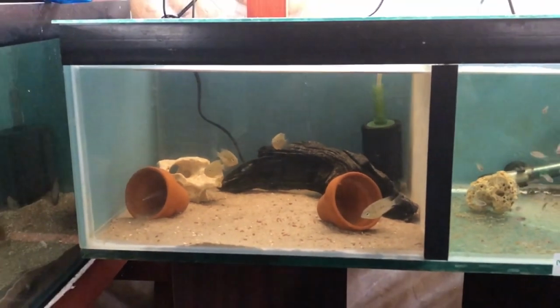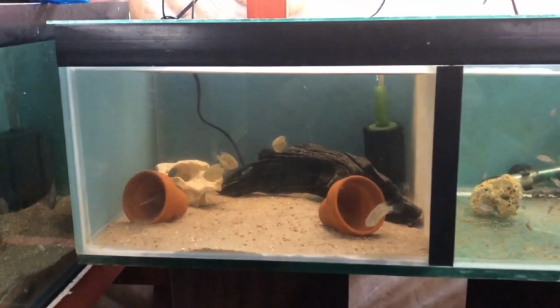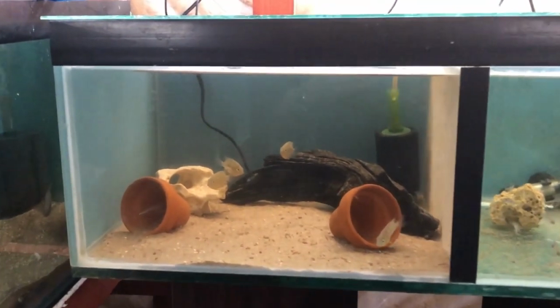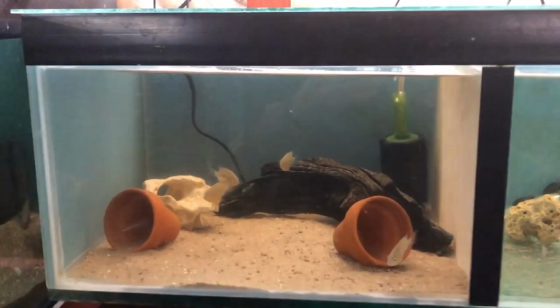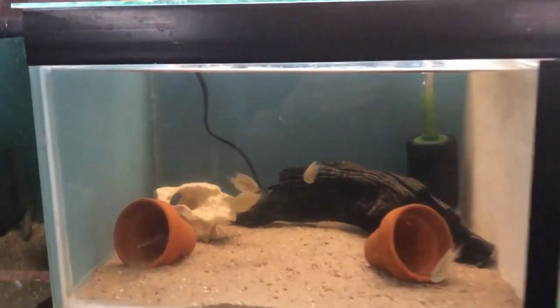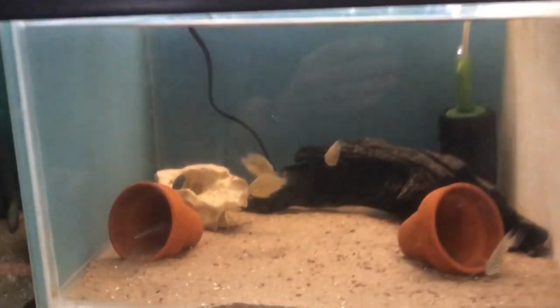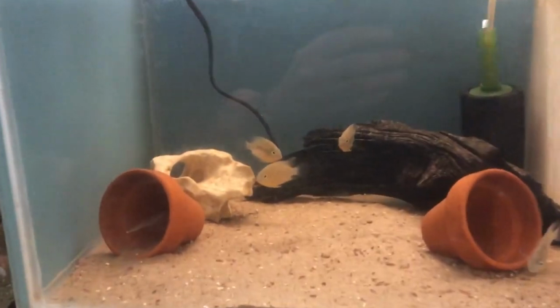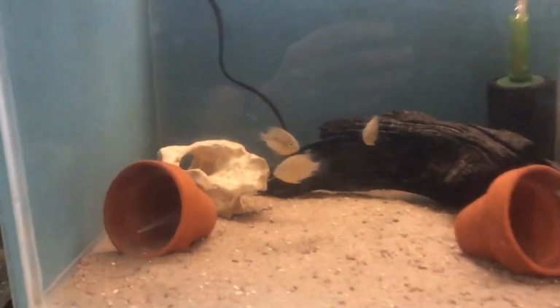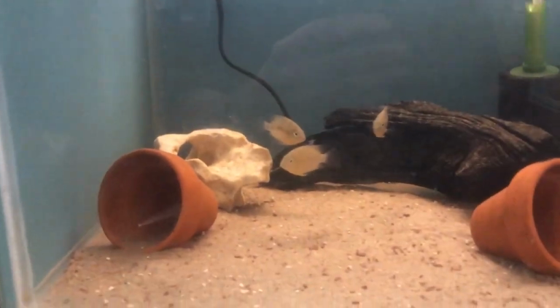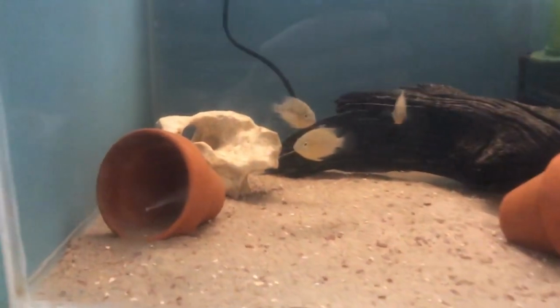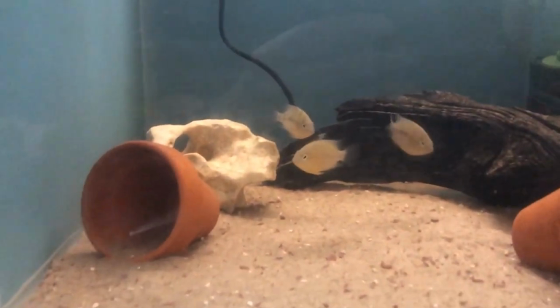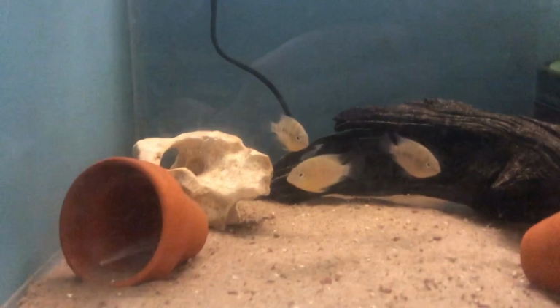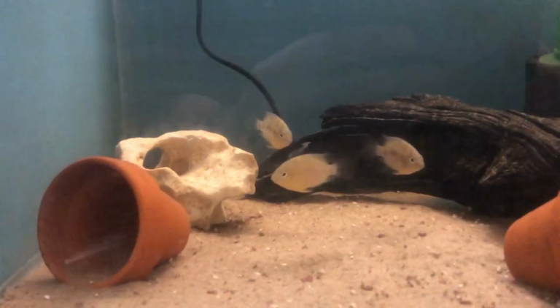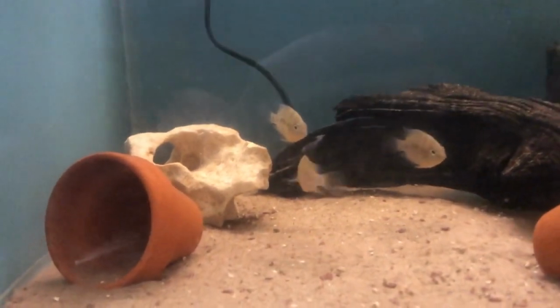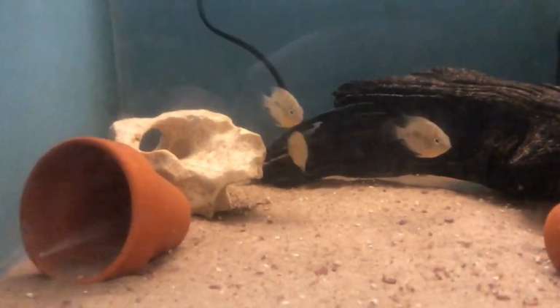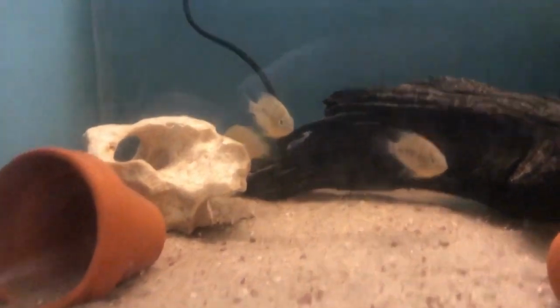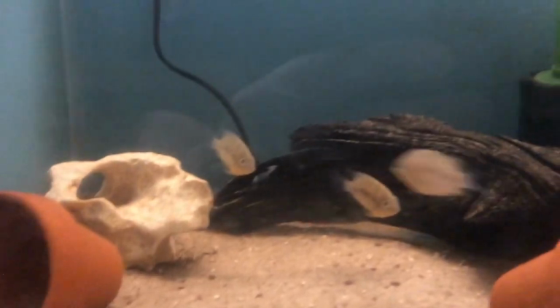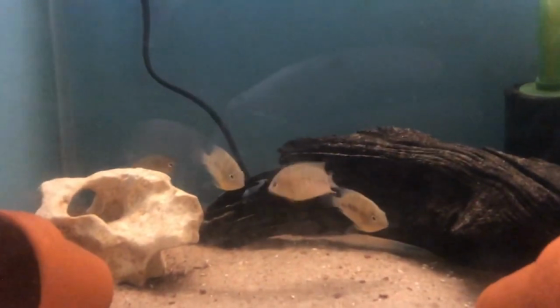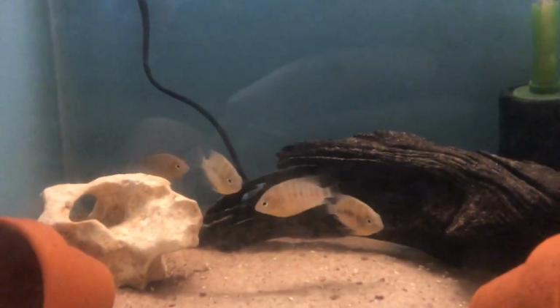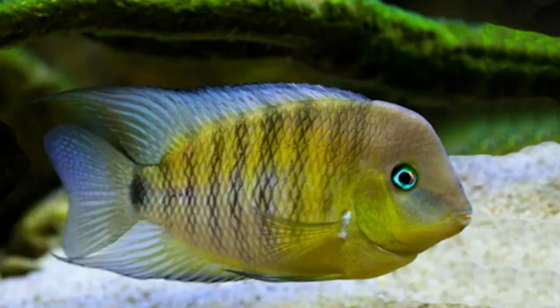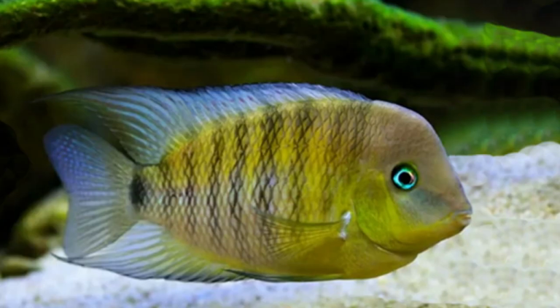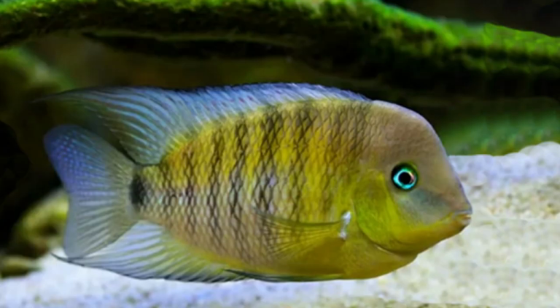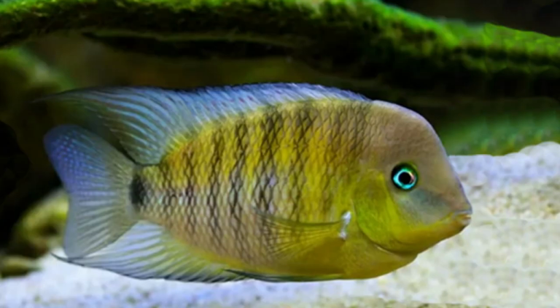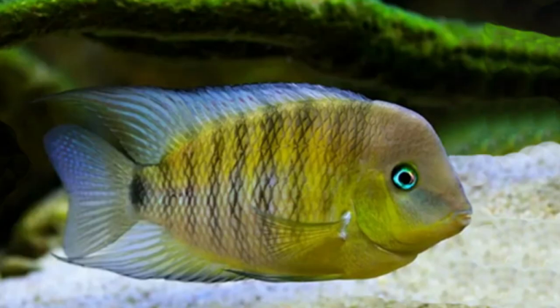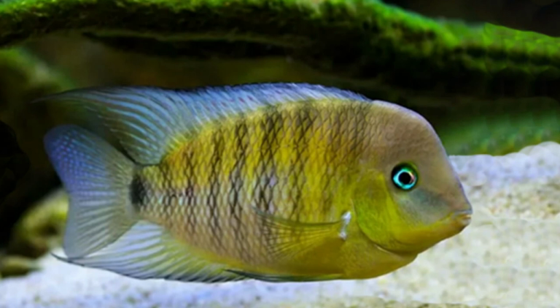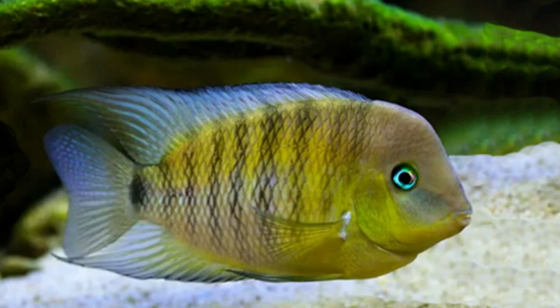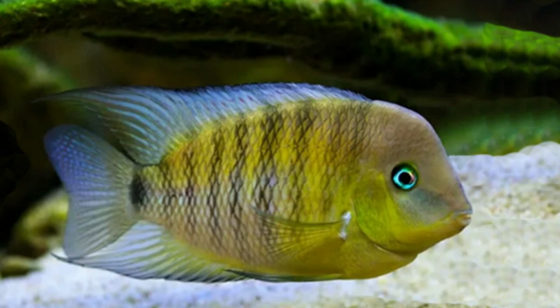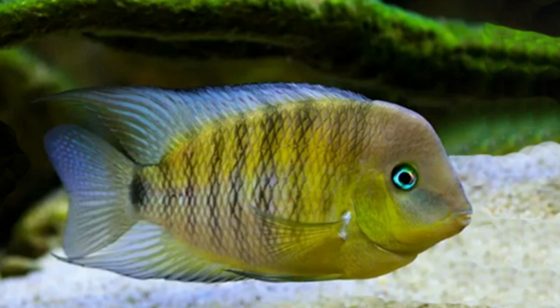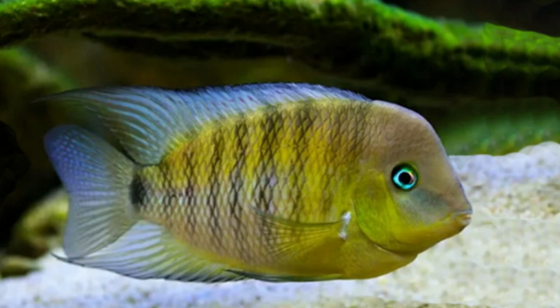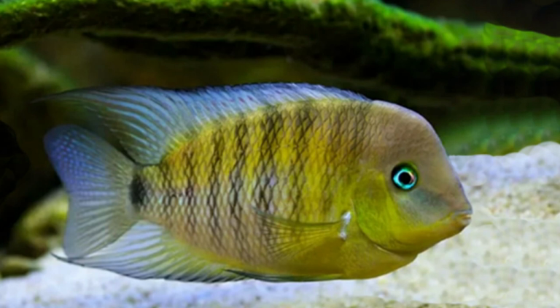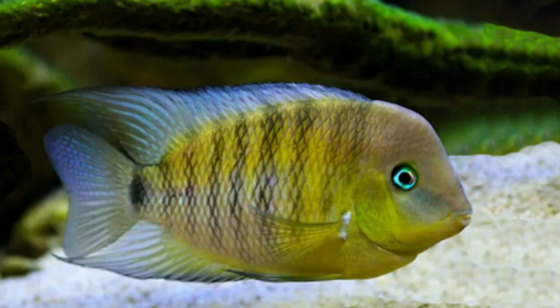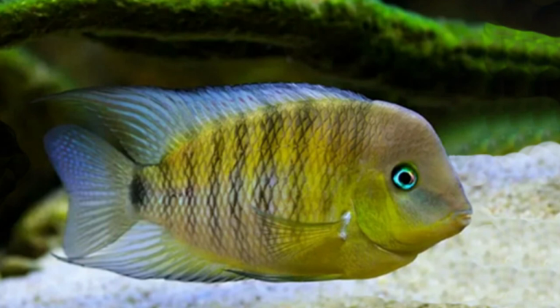They have a large black blotch on the tail, they have blue eyes, a grey body with 7 or 8 black vertical bars. They are sometimes called the blue-eyed cichlid or the jade eye cichlid.